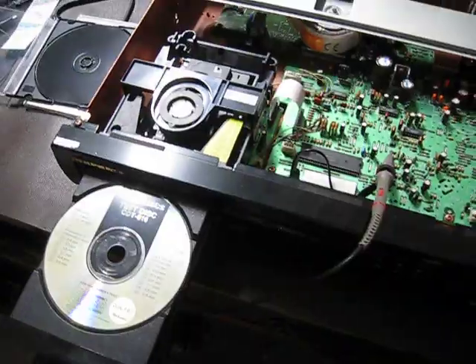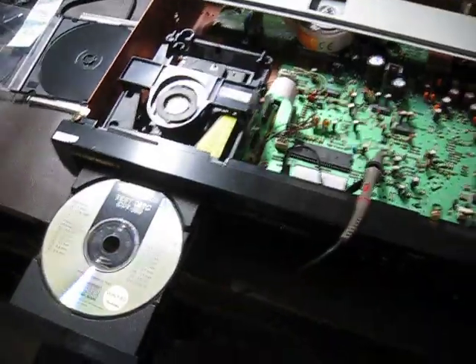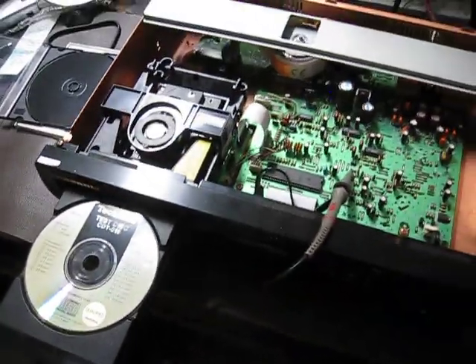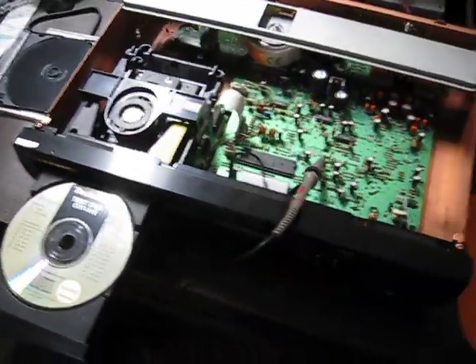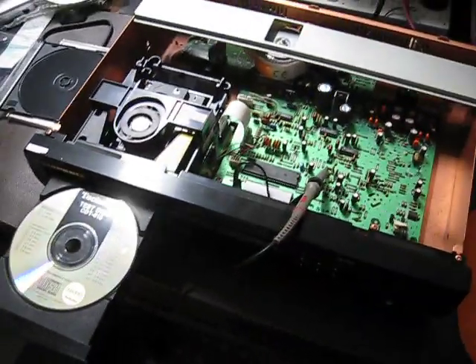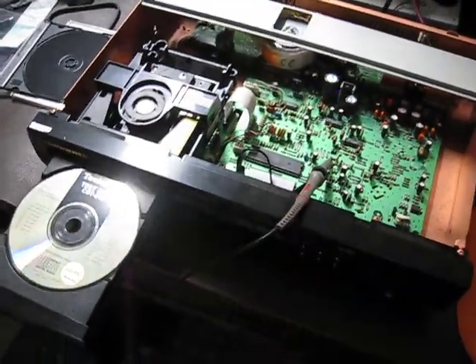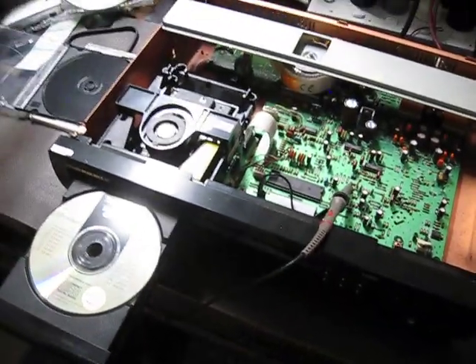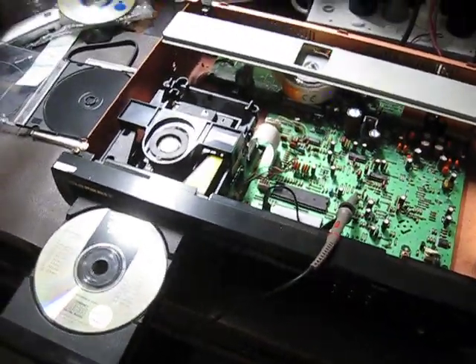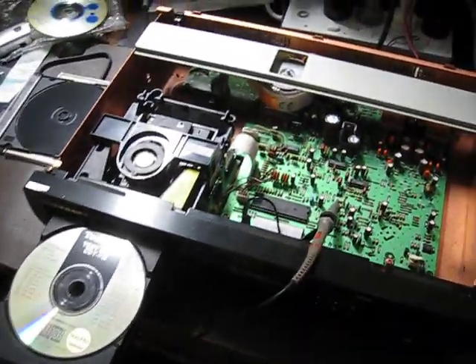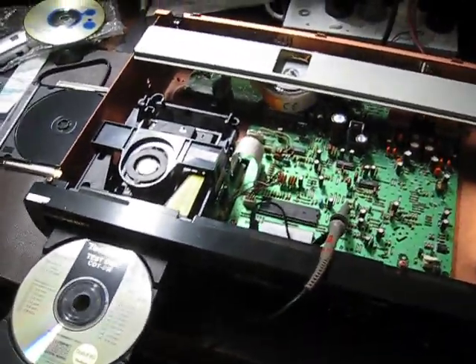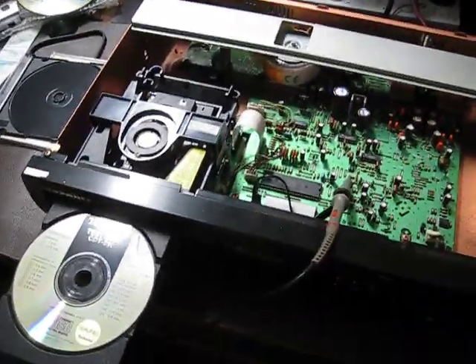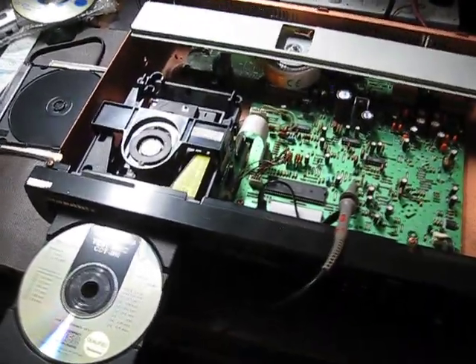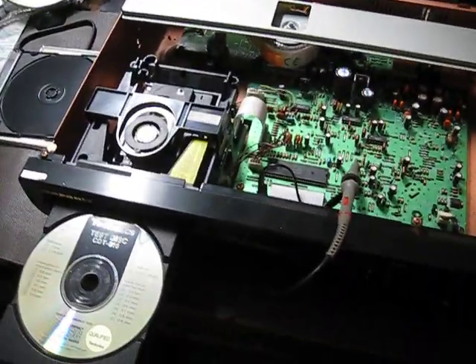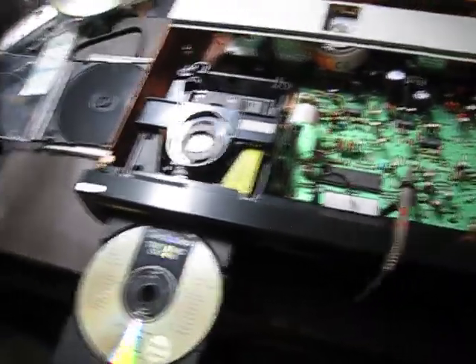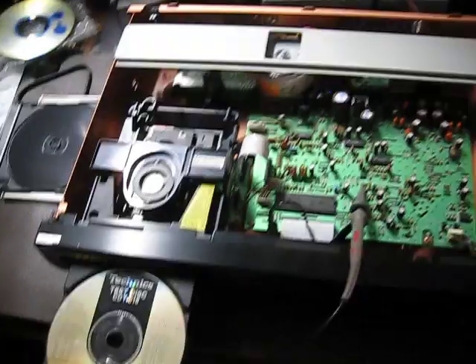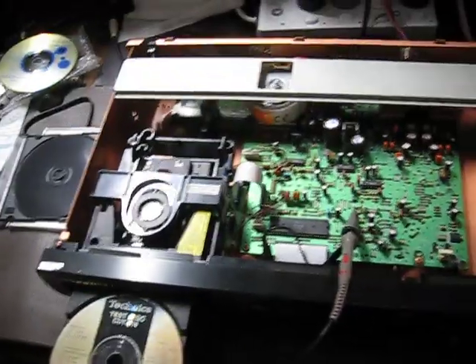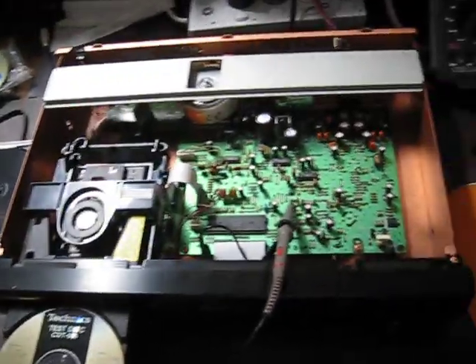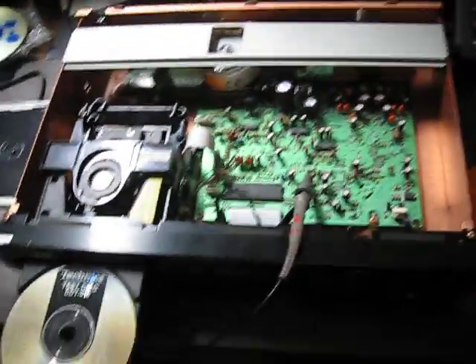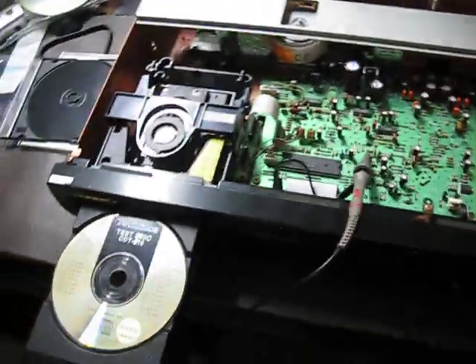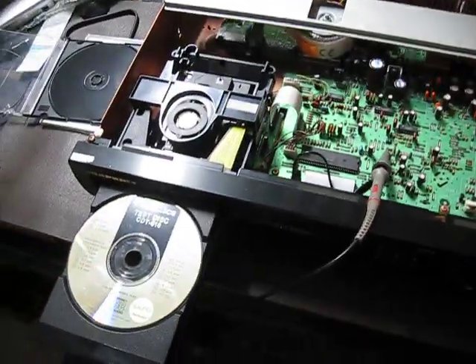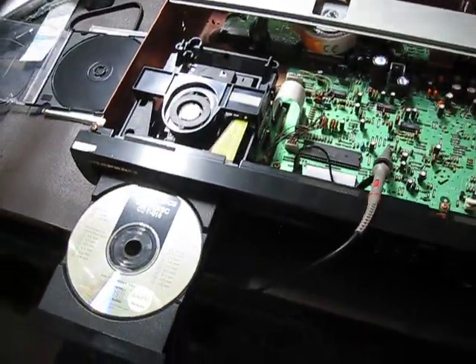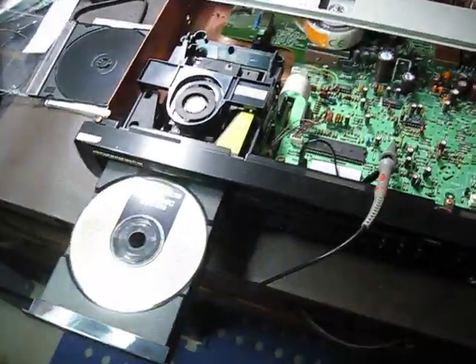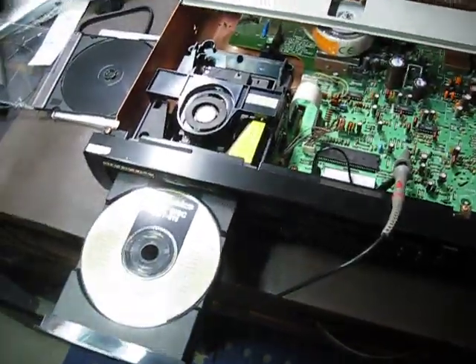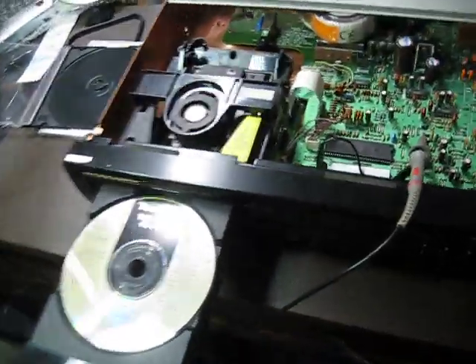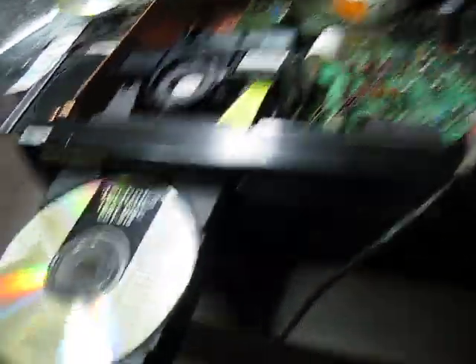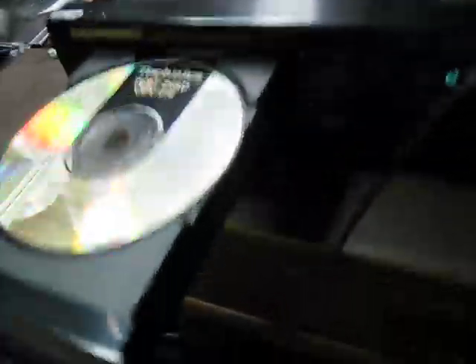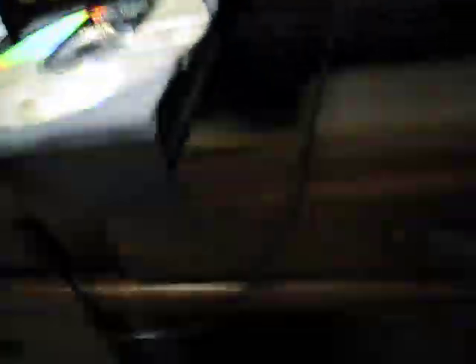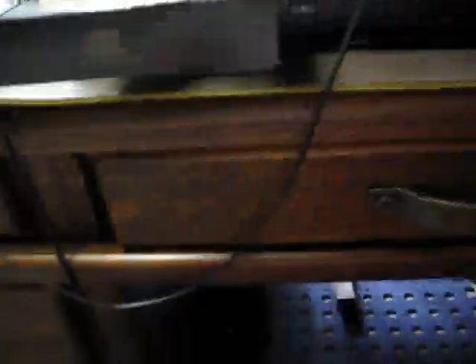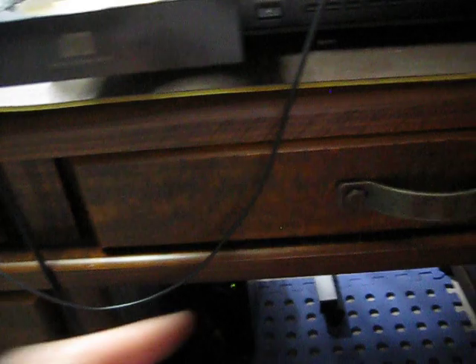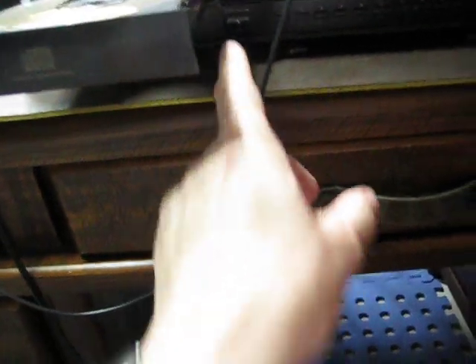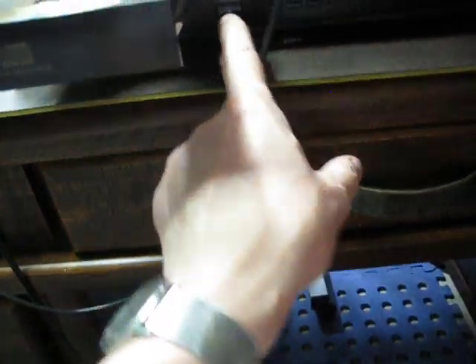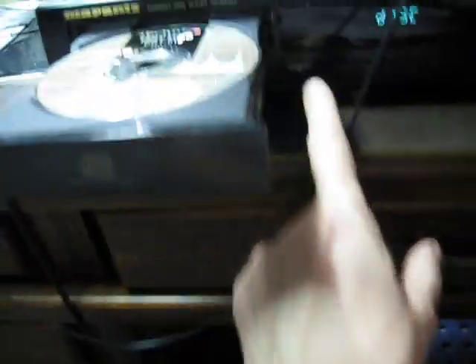Hello and welcome to yet another one of my On Avenged videos. This is about the Marantz CD63 Ken Ishiwata edition.